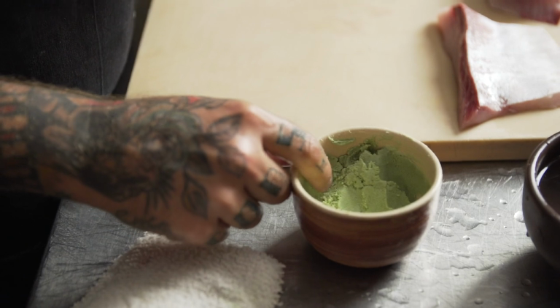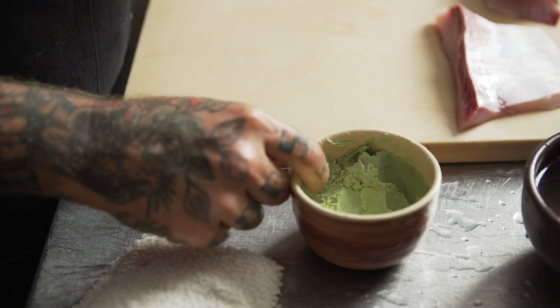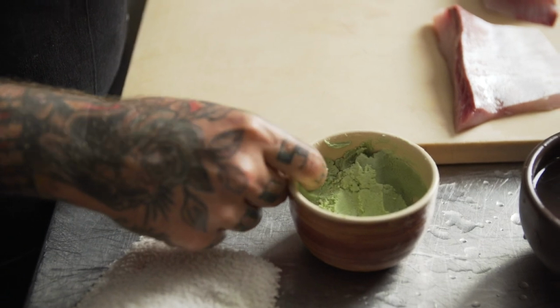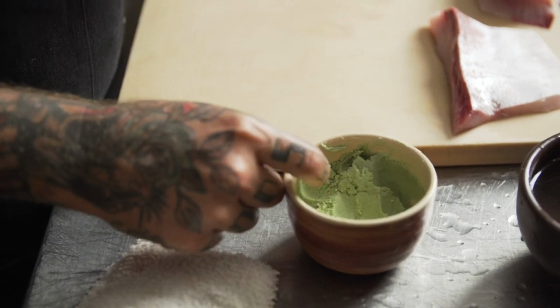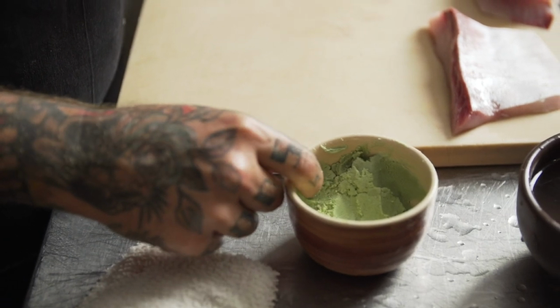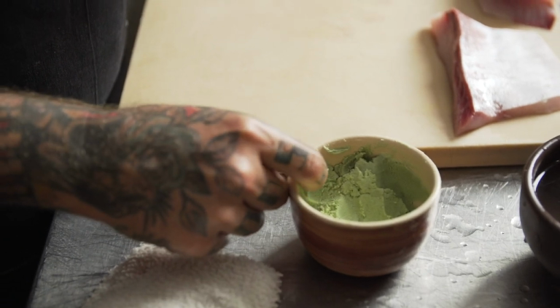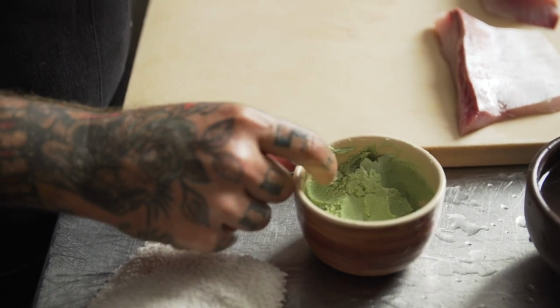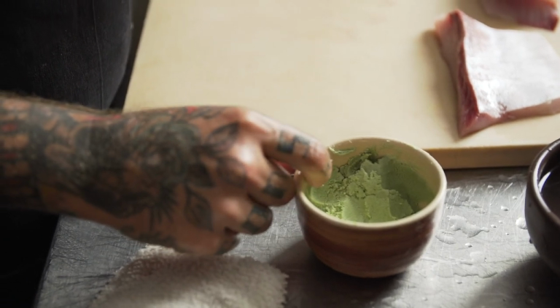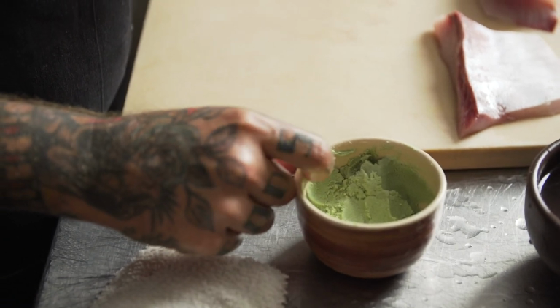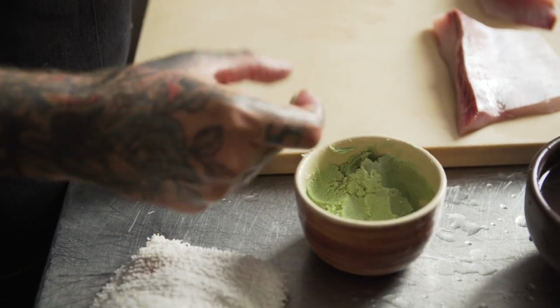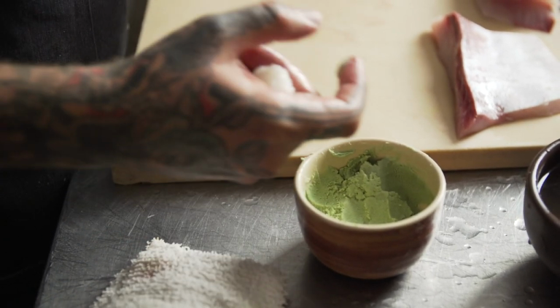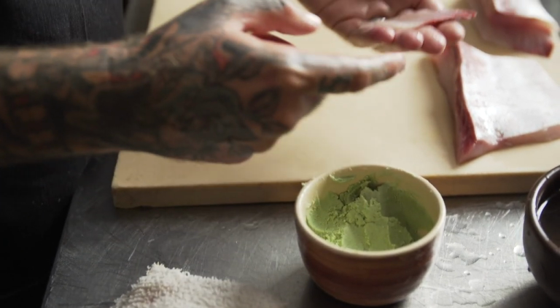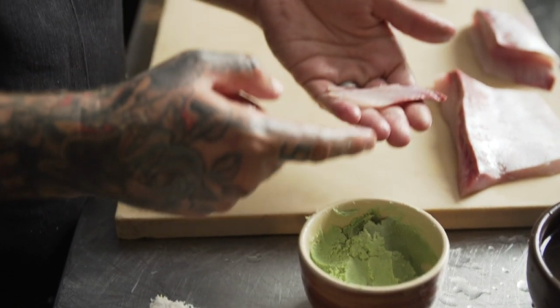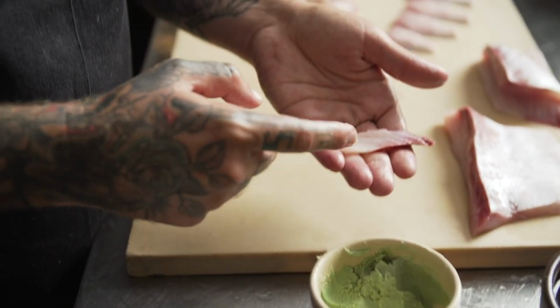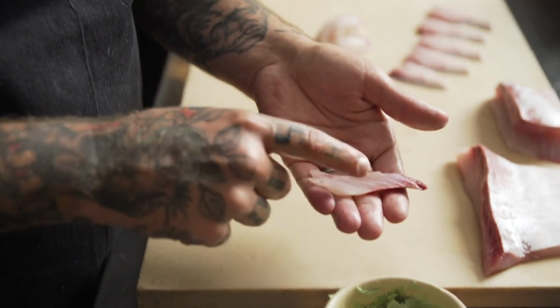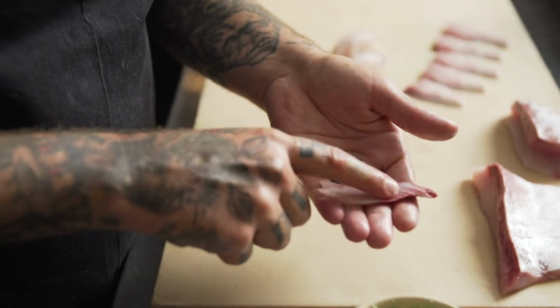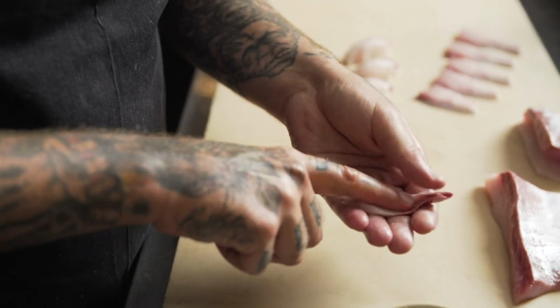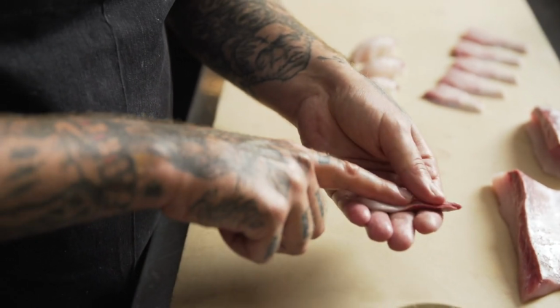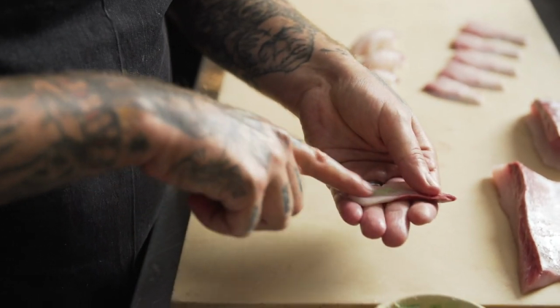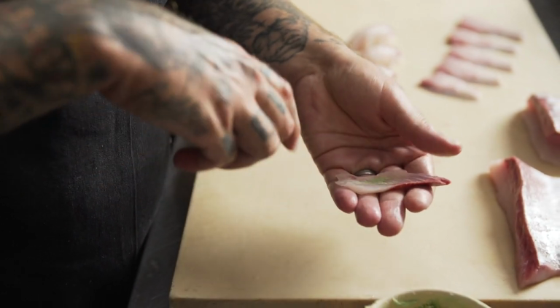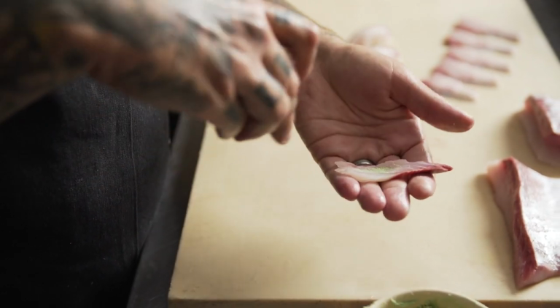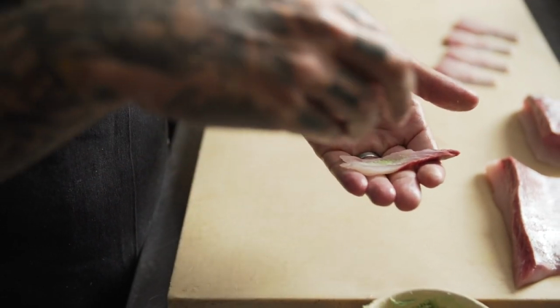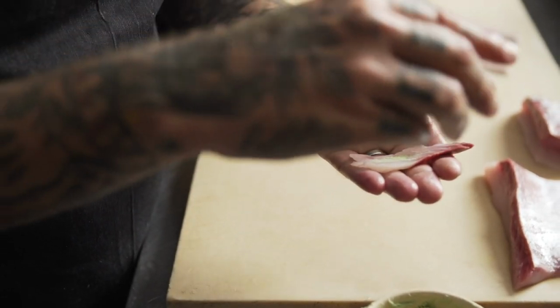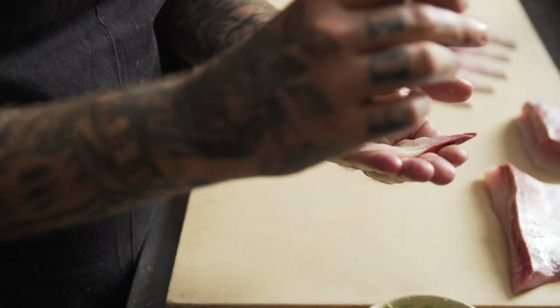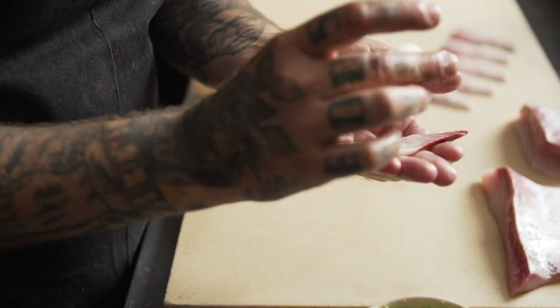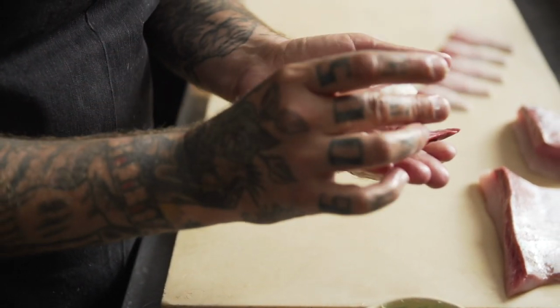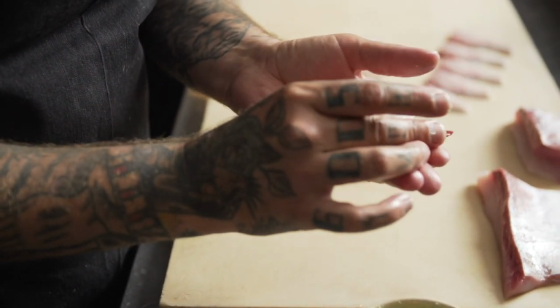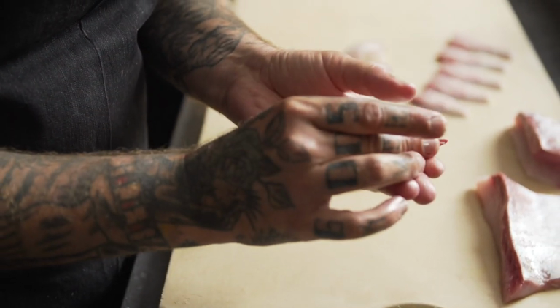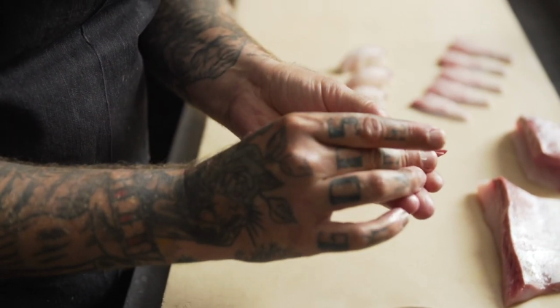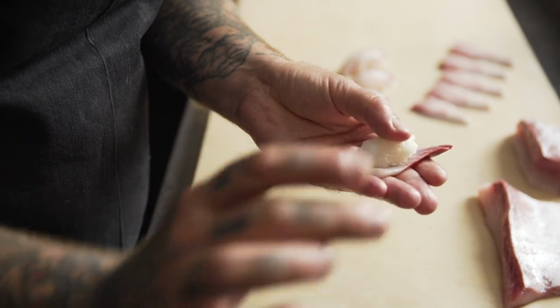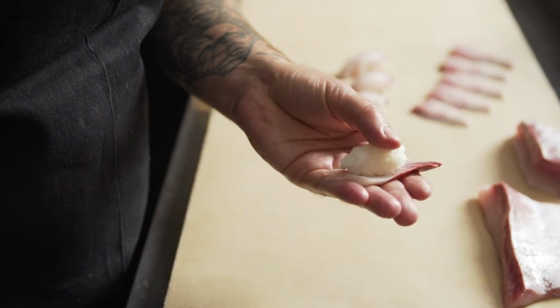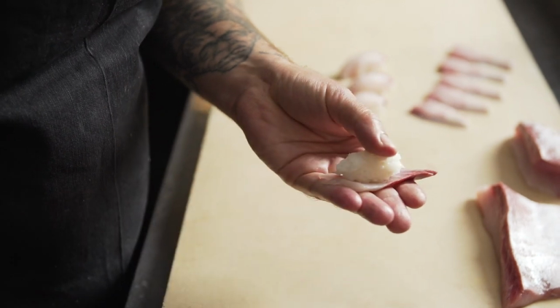Here we use the right amount of wasabi for the right fish. Light fish gets a light wasabi. A beefy or heavier fish with a higher oil content will get a heavier amount of wasabi for balance.